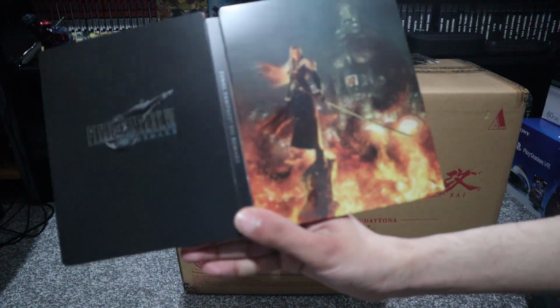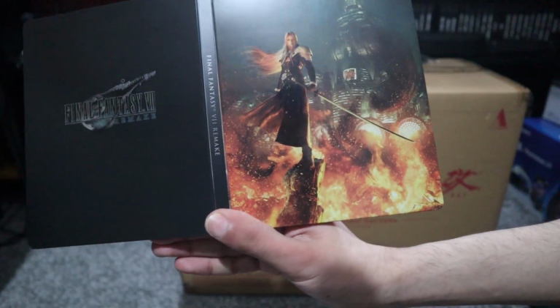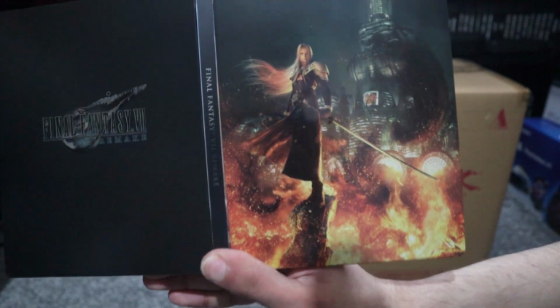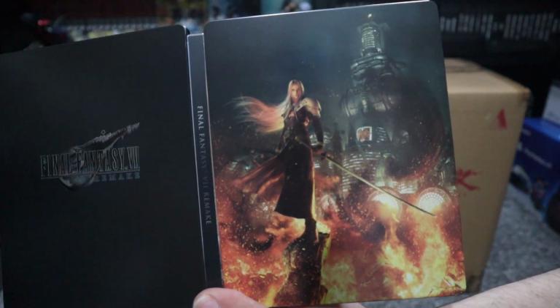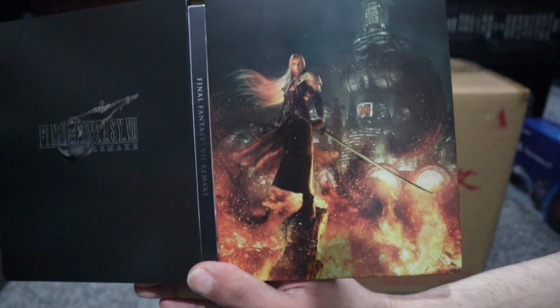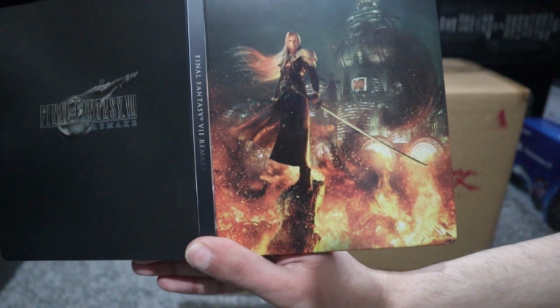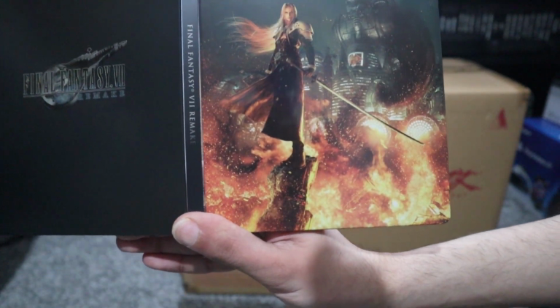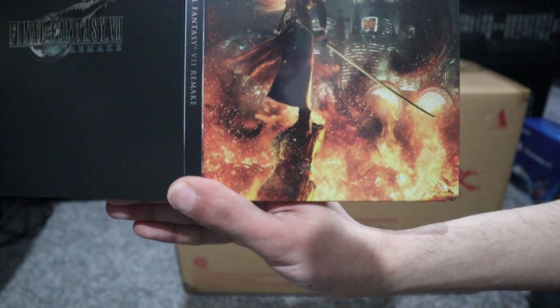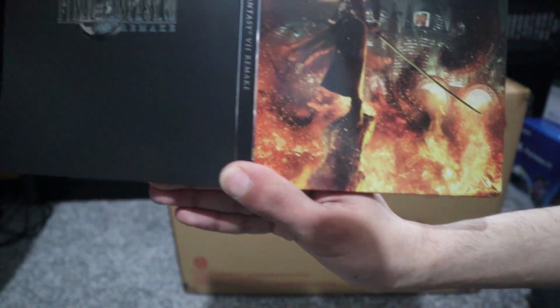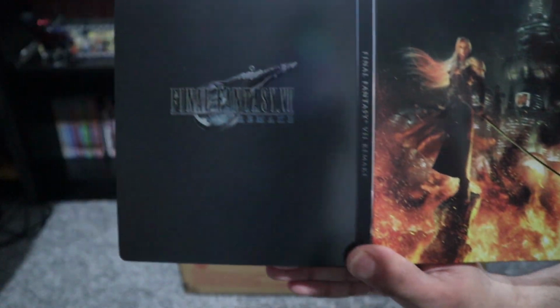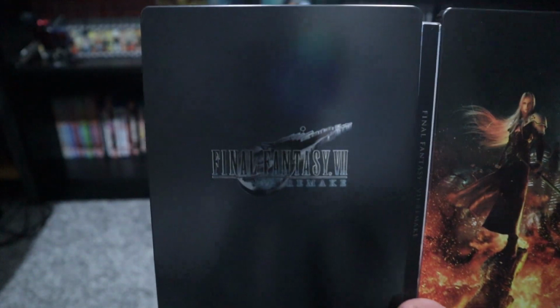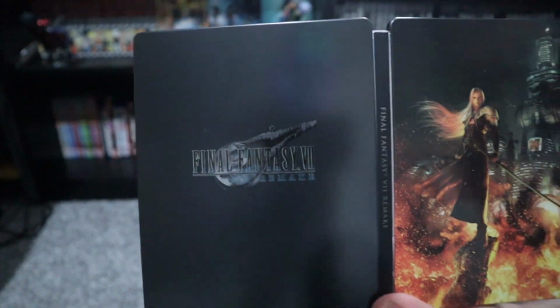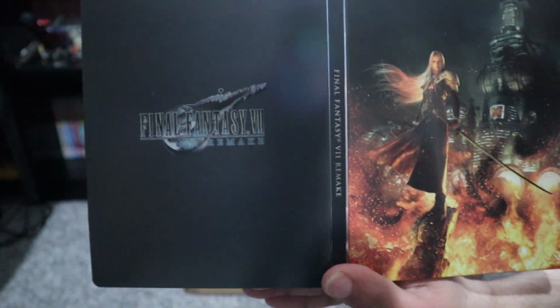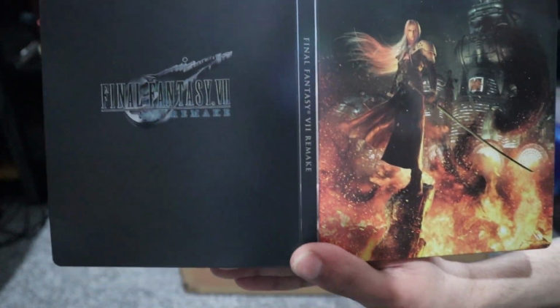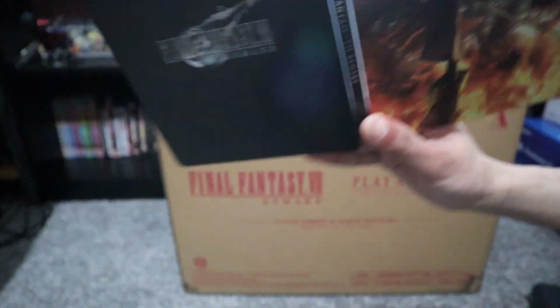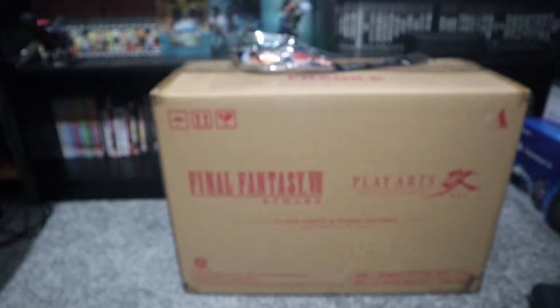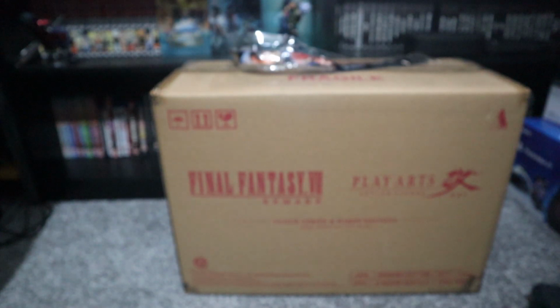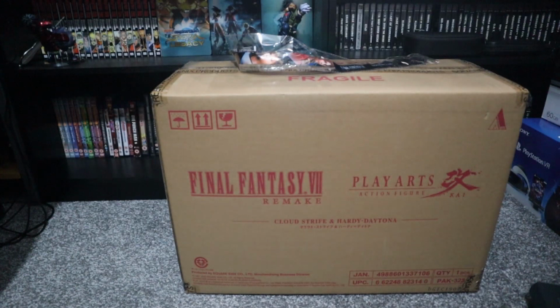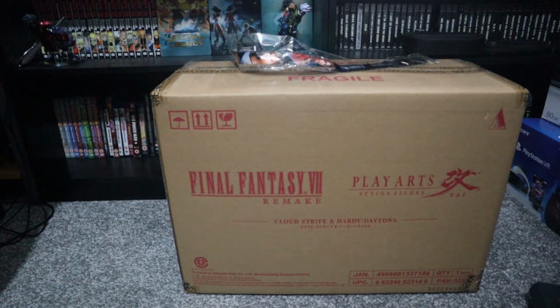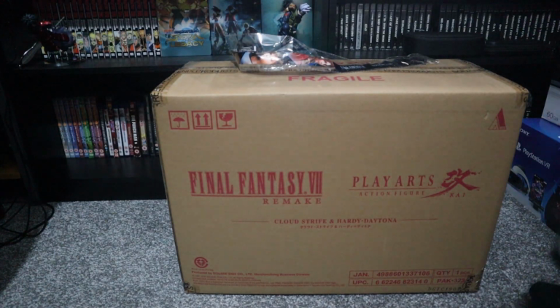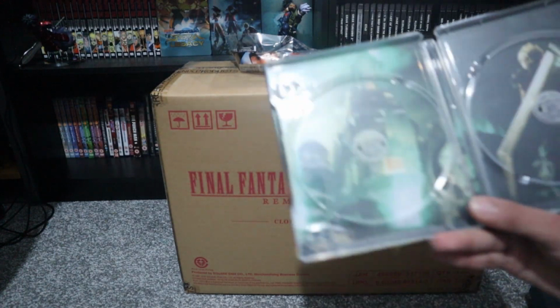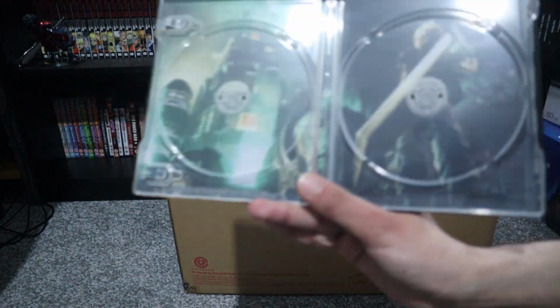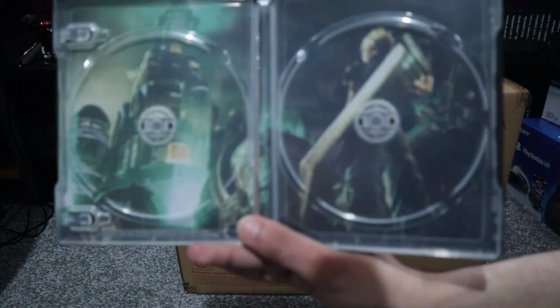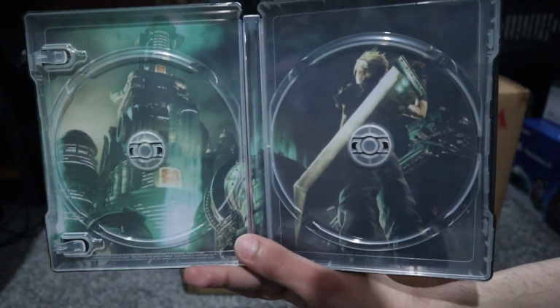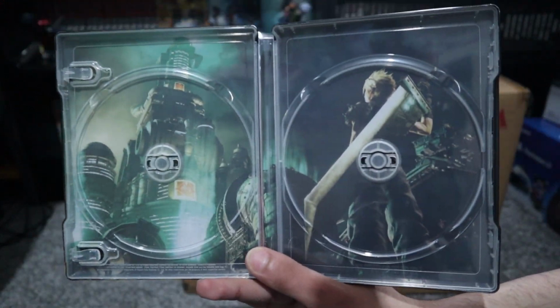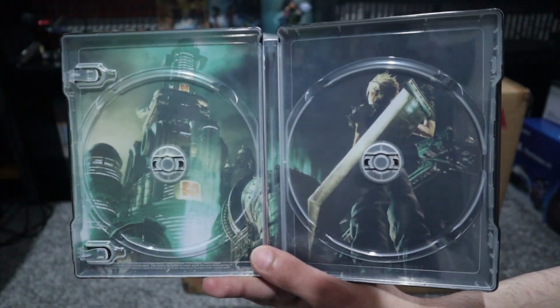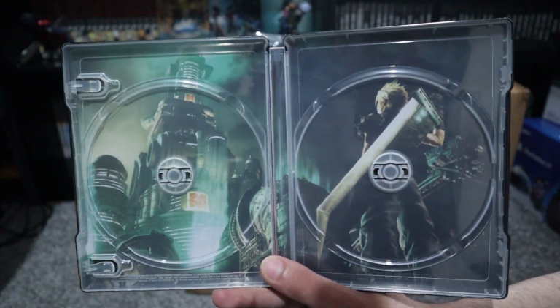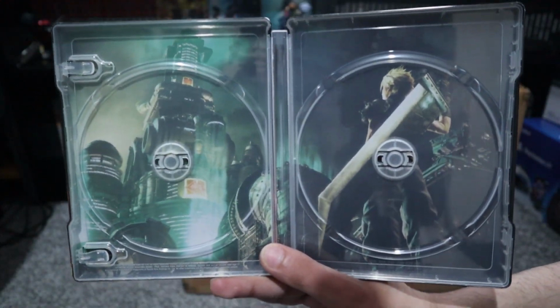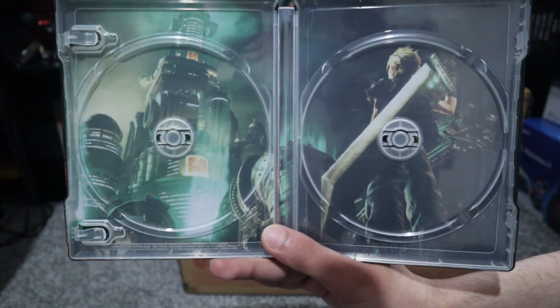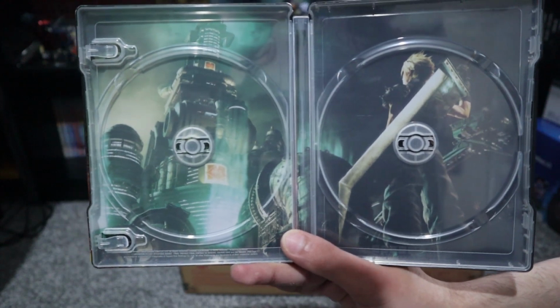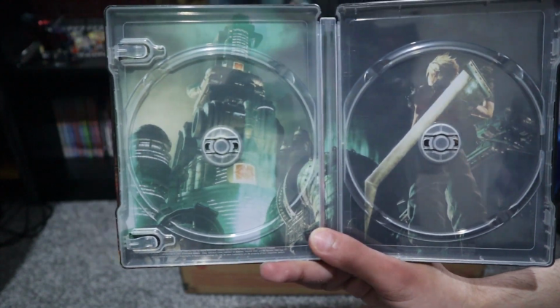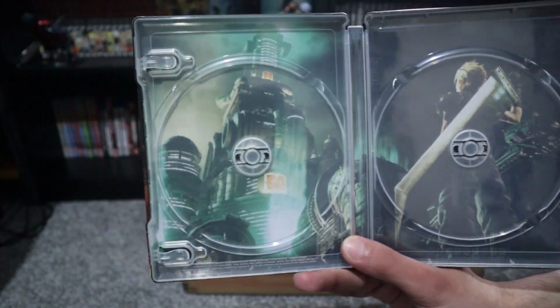Here's the steelbook of Sephiroth and Cloud inside, and there's Midgar's background.